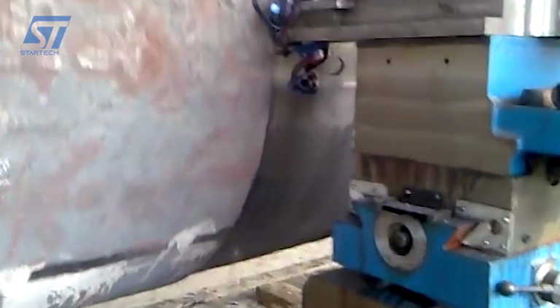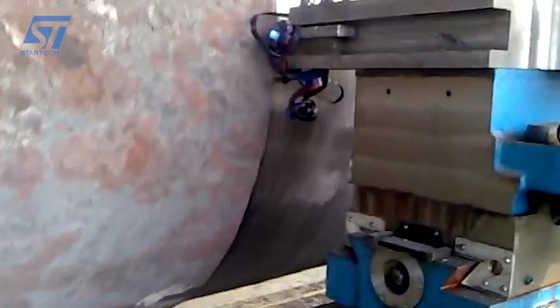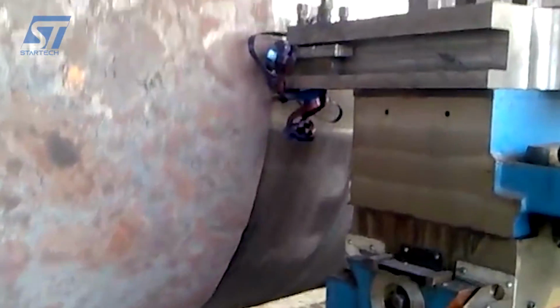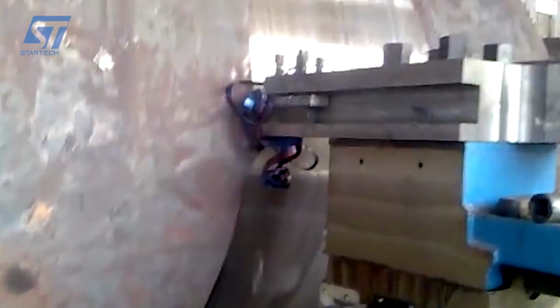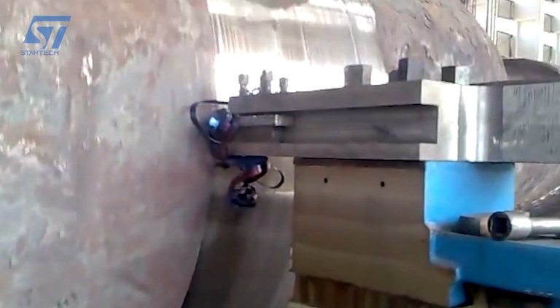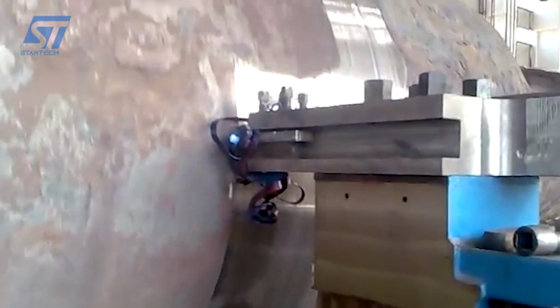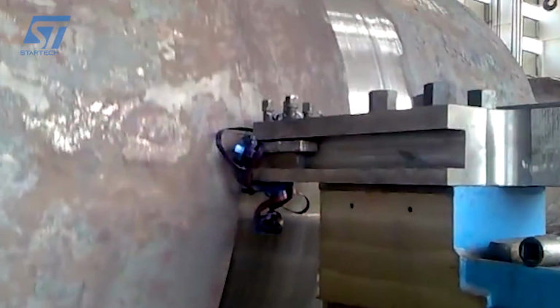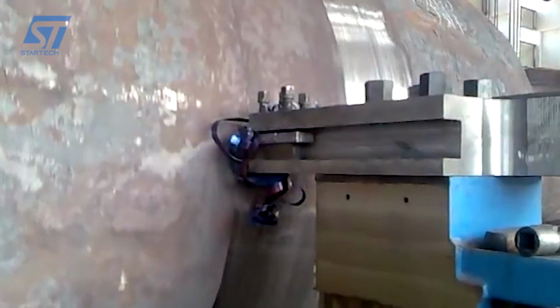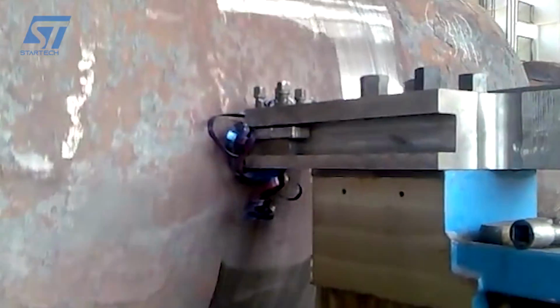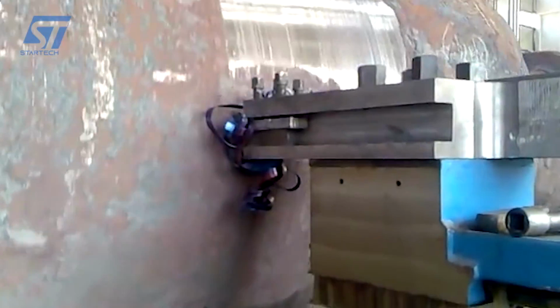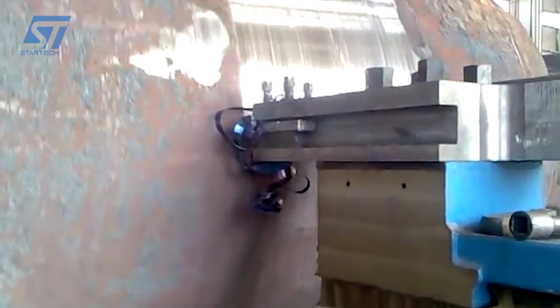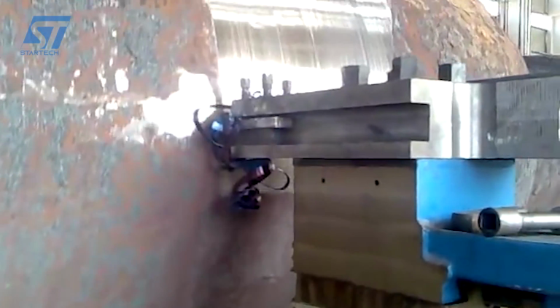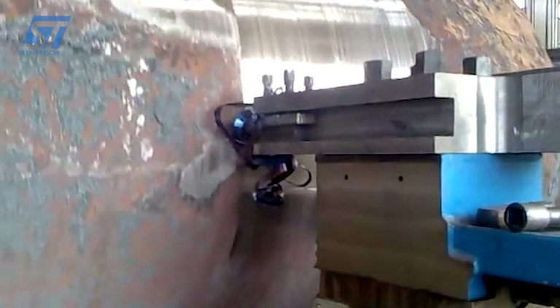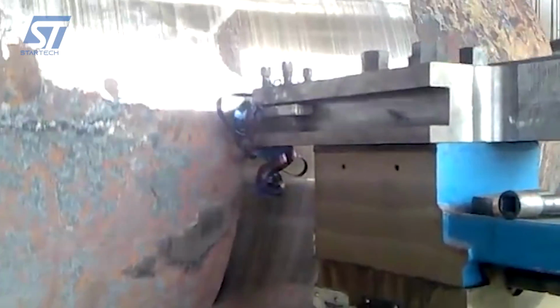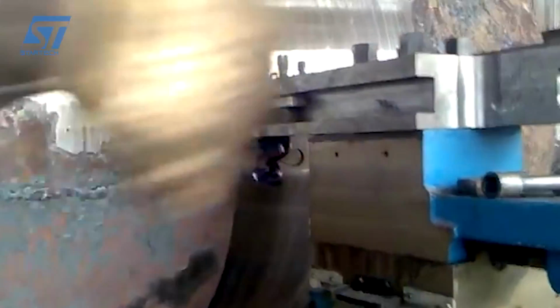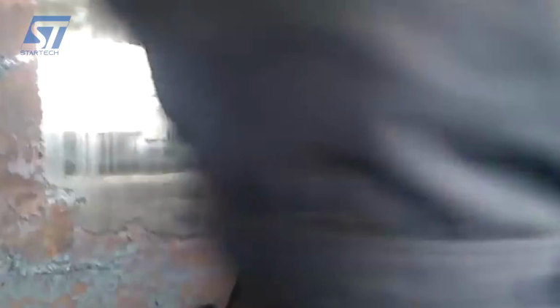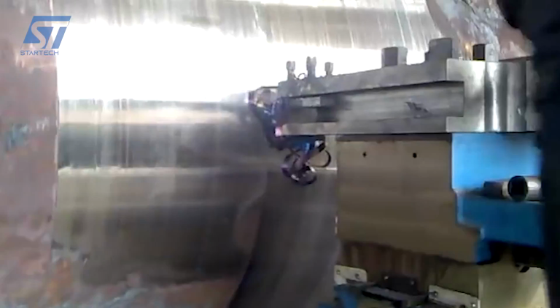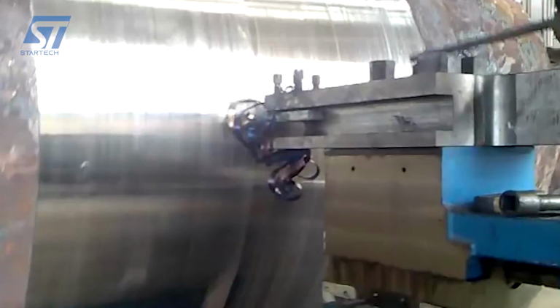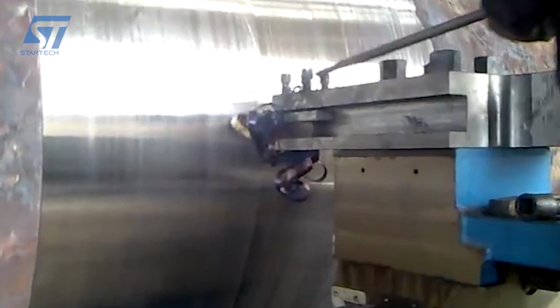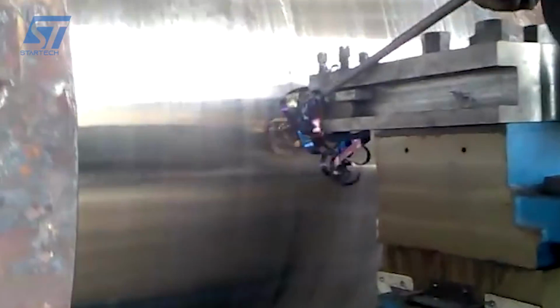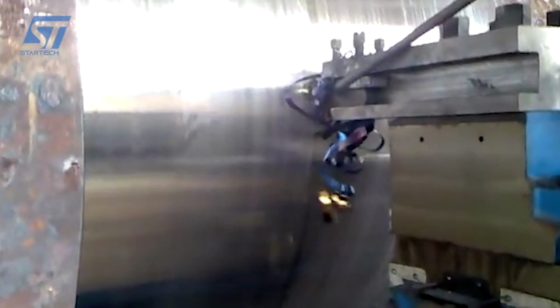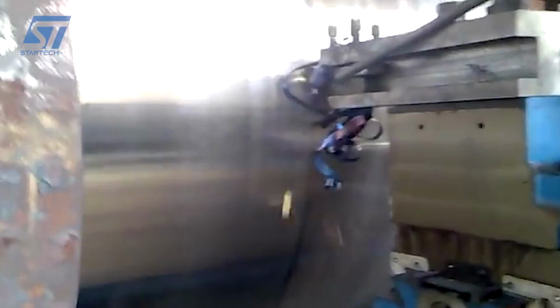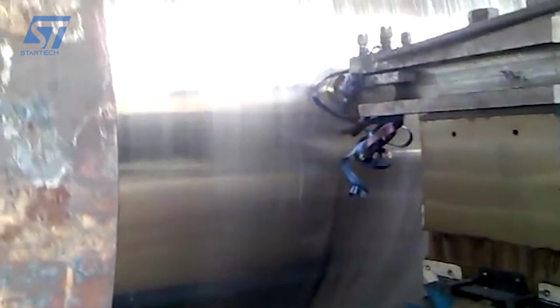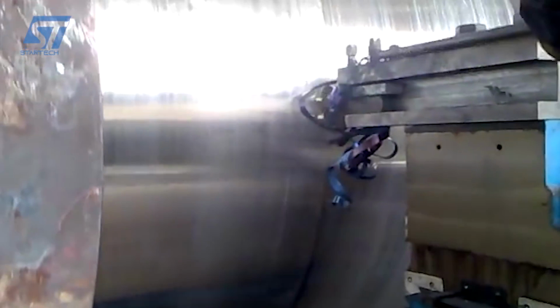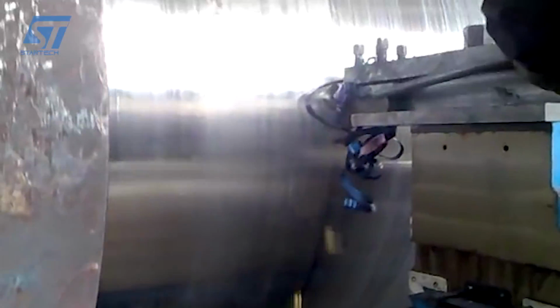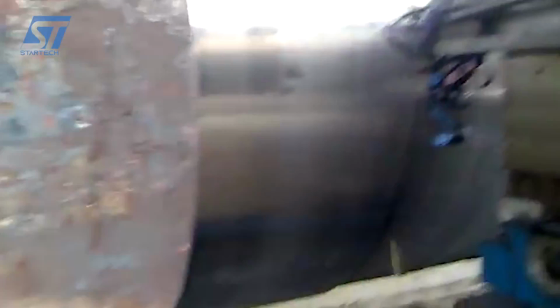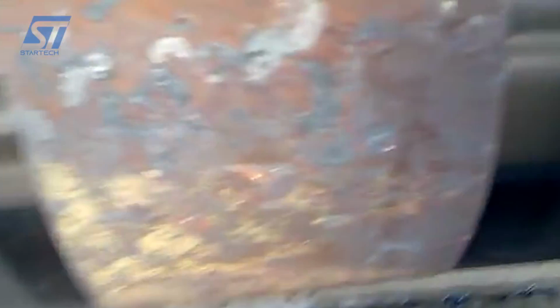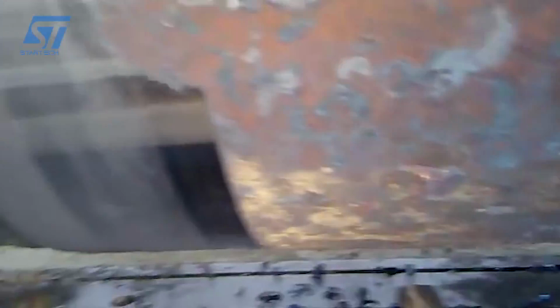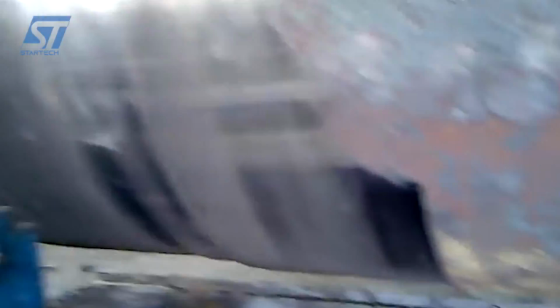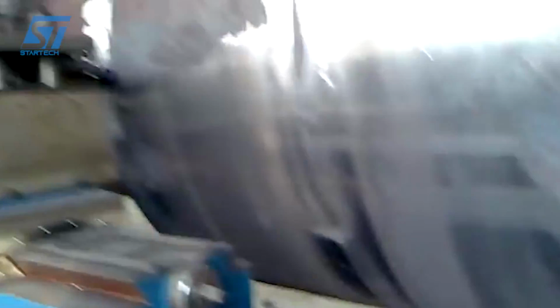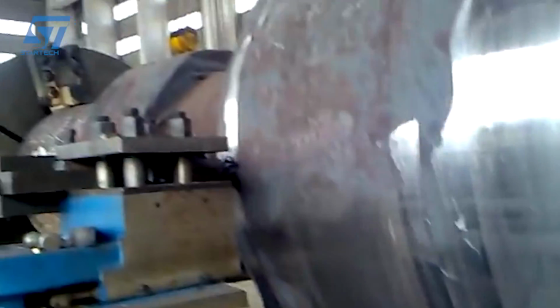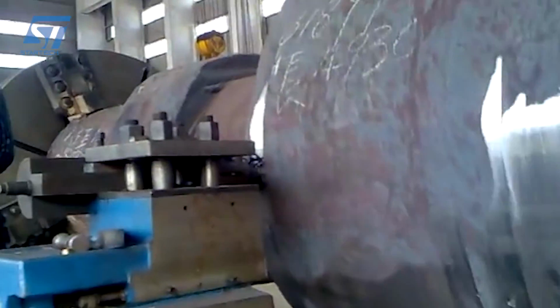A lathe is mainly used for operations like turning, thread cutting, facing, counterboring, boring, drilling, reaming, spot facing, sanding, cutting, knurling, and chamfering.